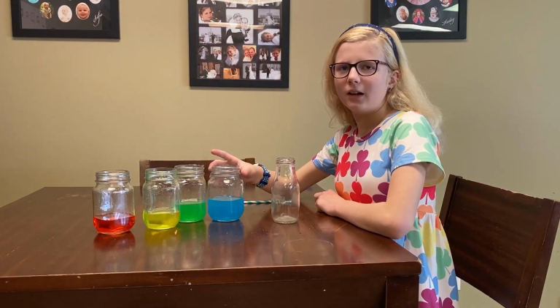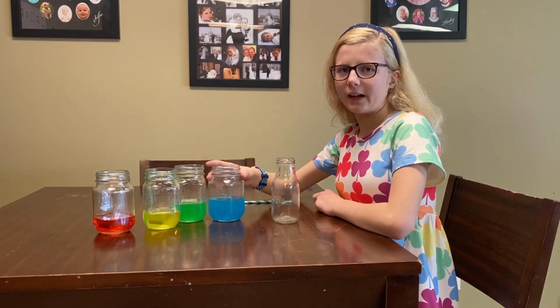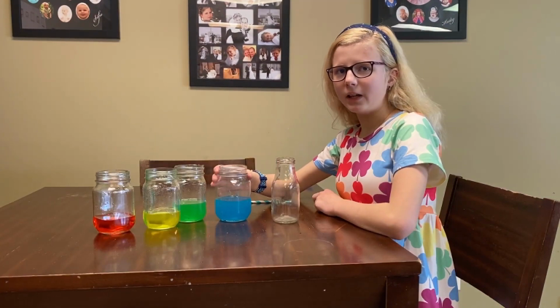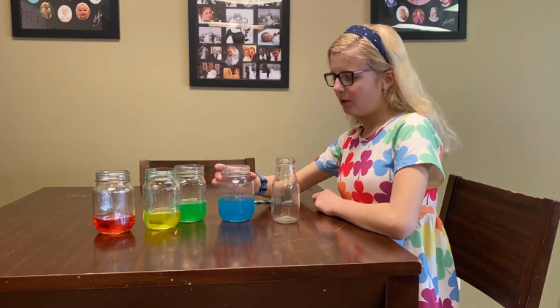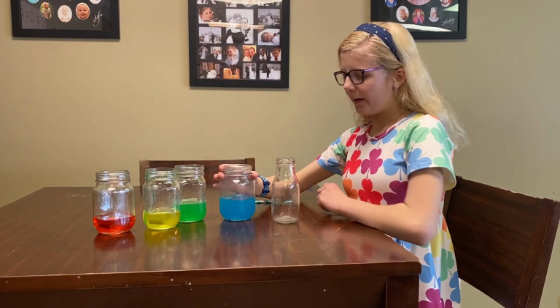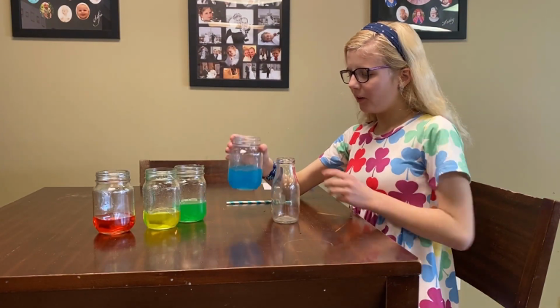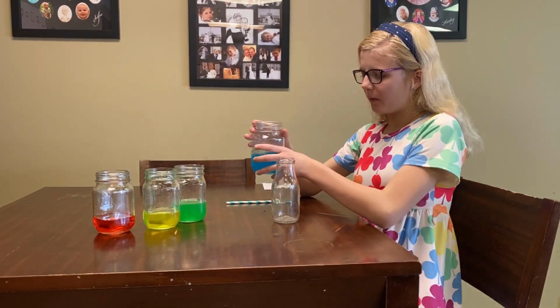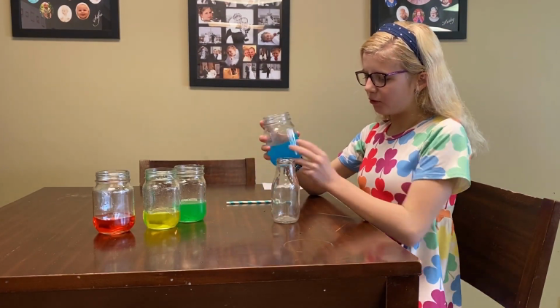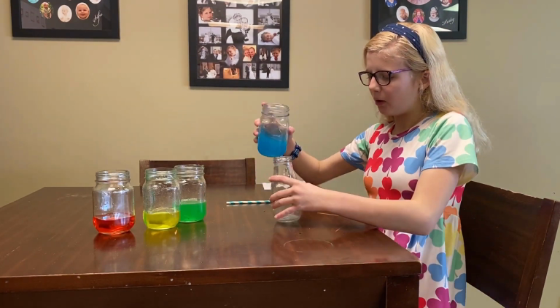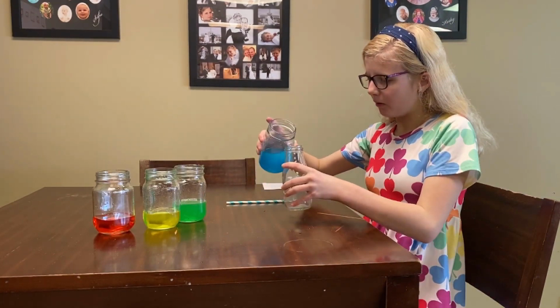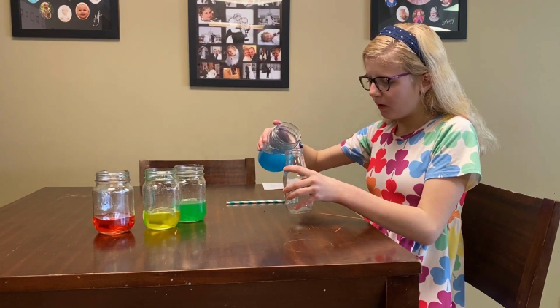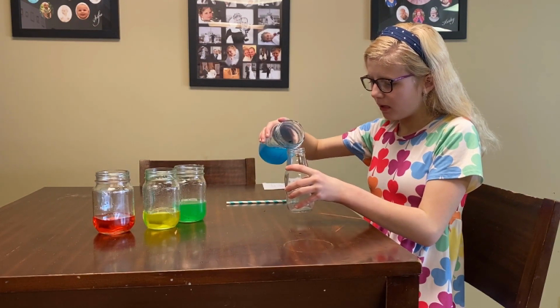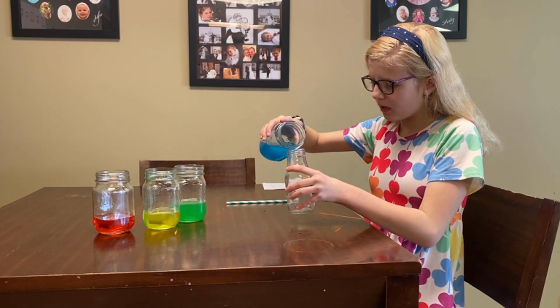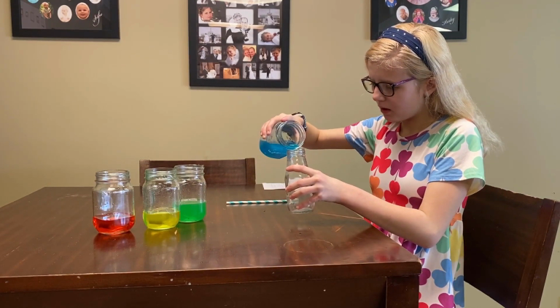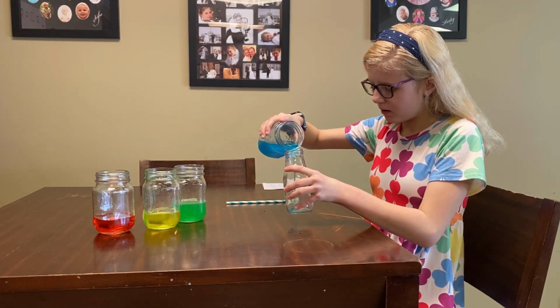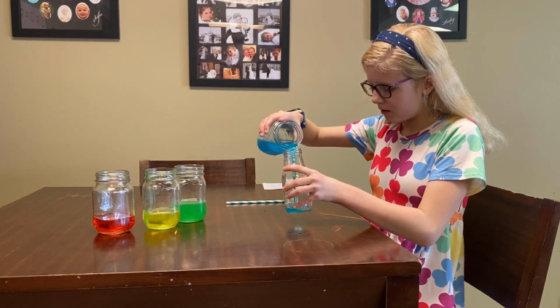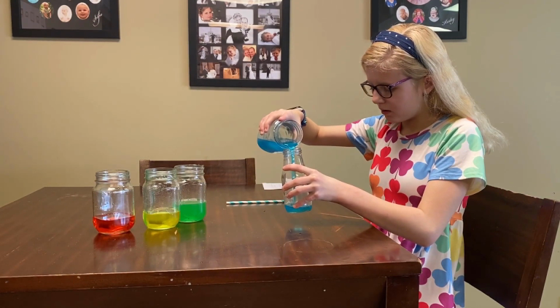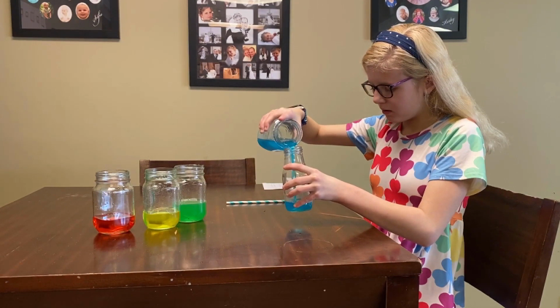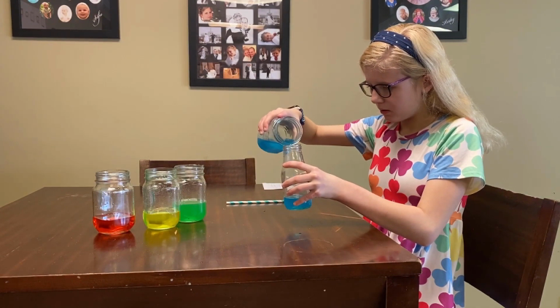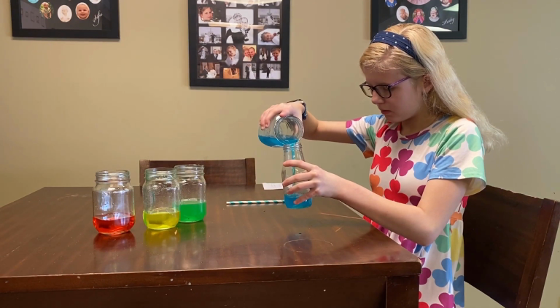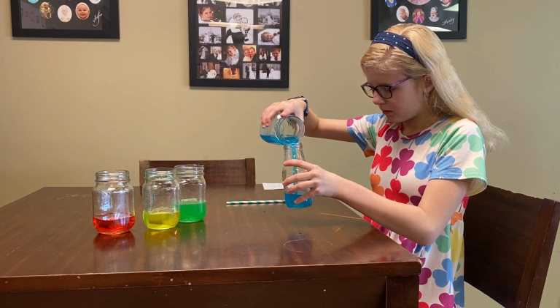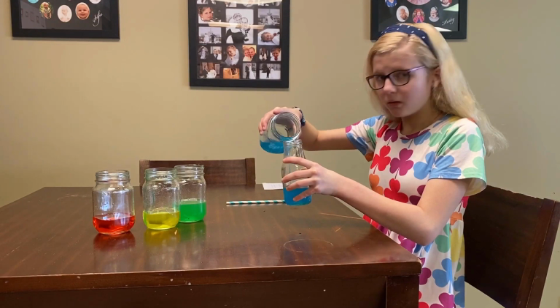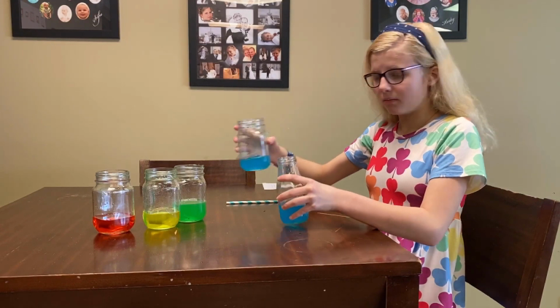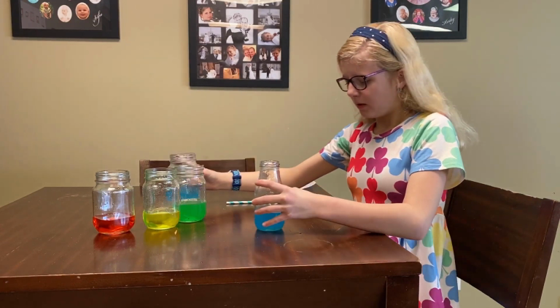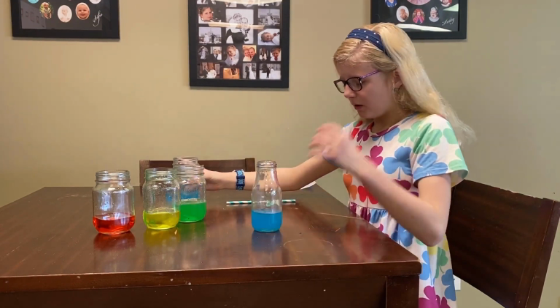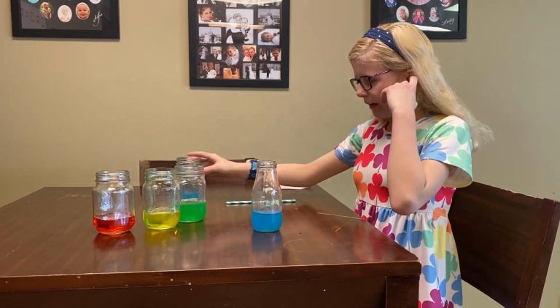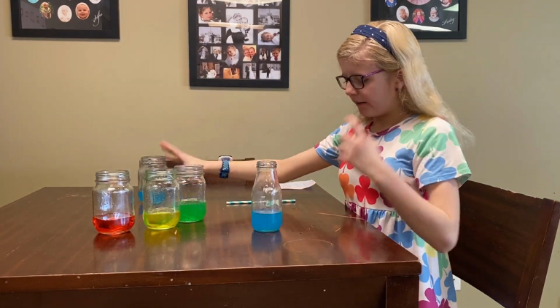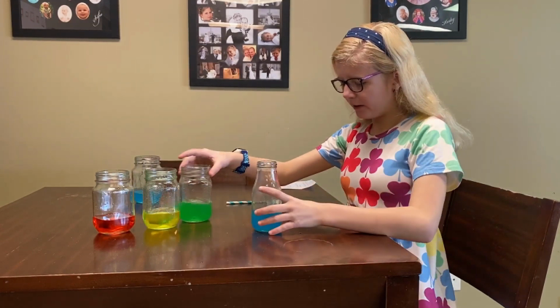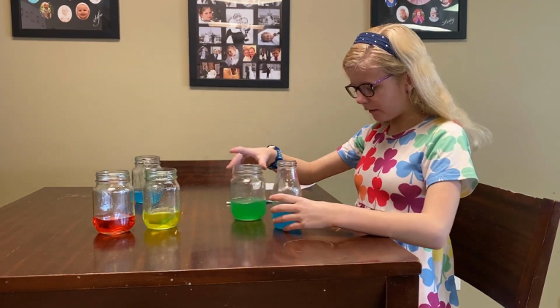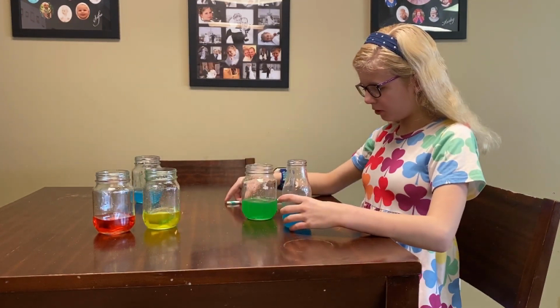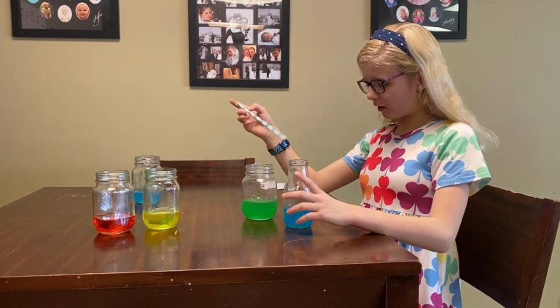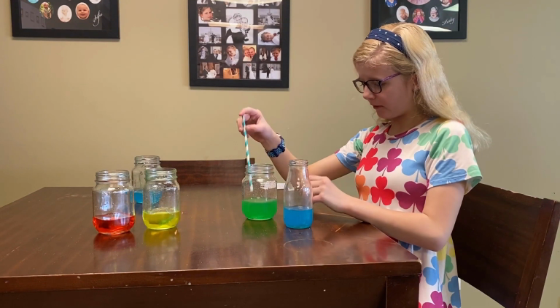All right, now we need to add a little bit of the blue to the milk bottle. All right, since now we've got the blue one, we've got to add the green.